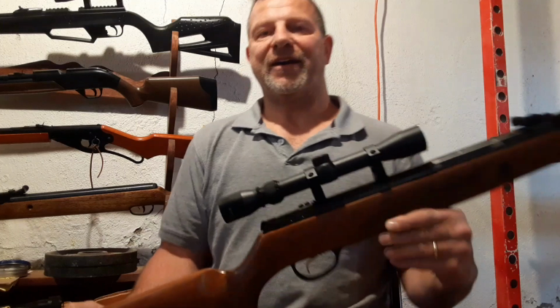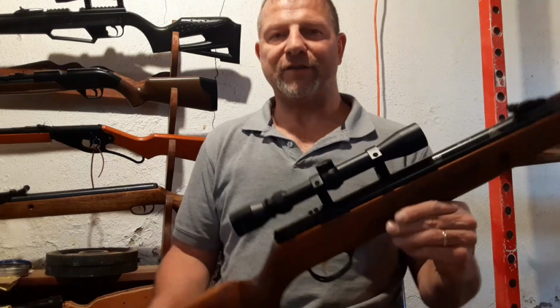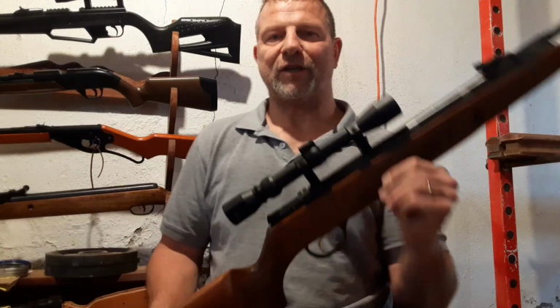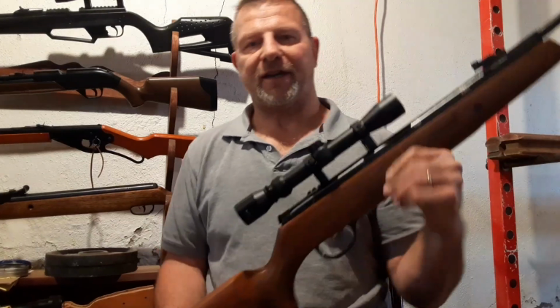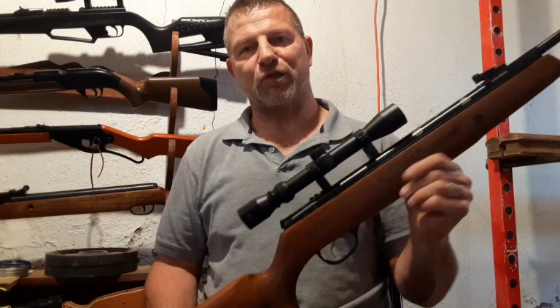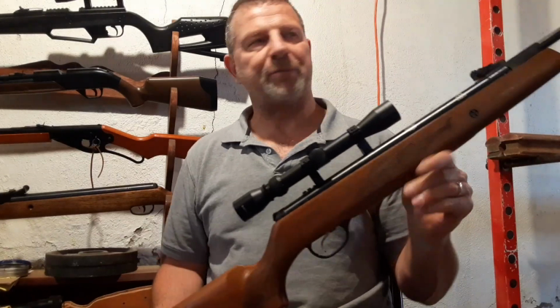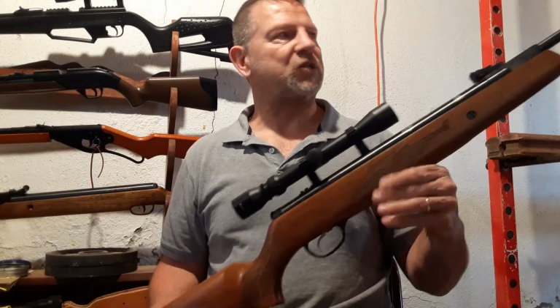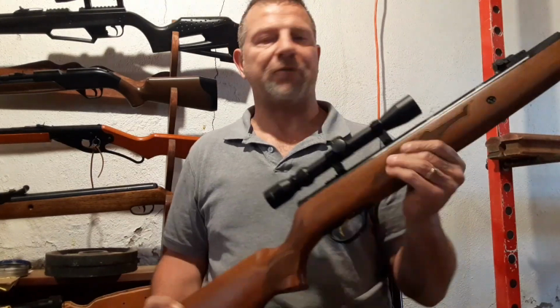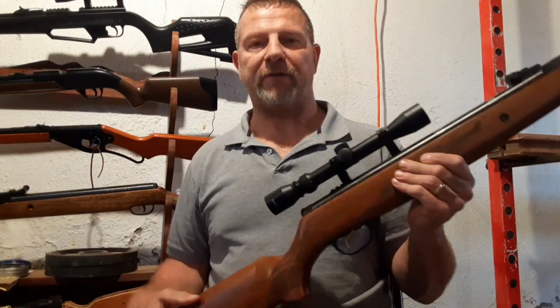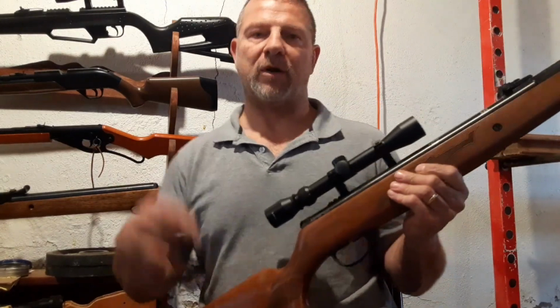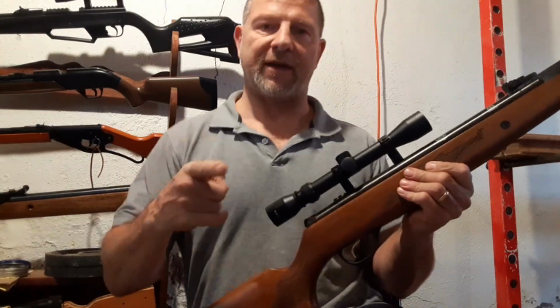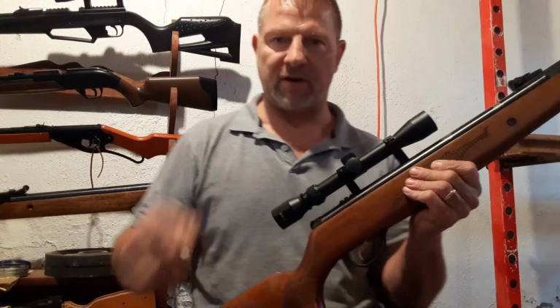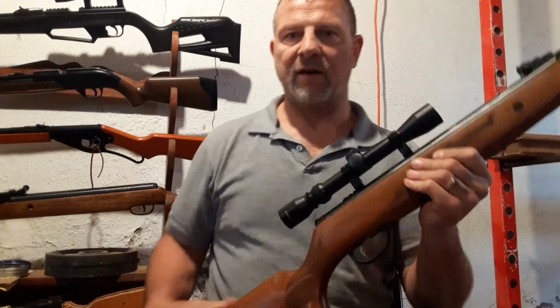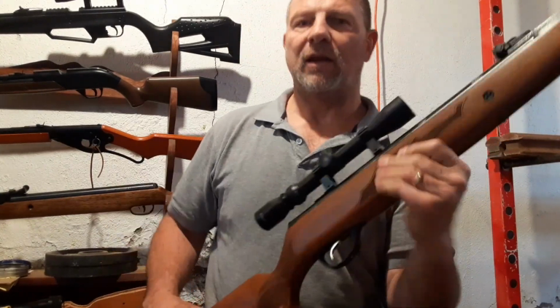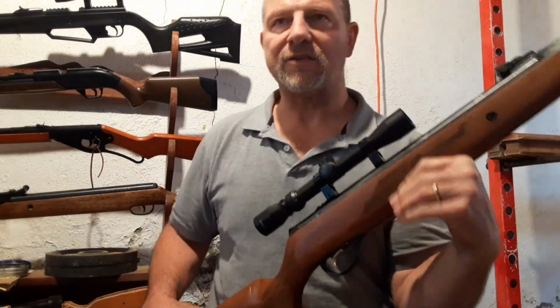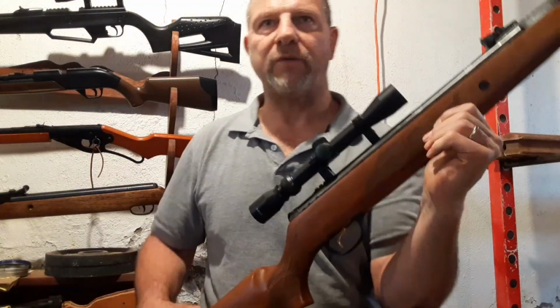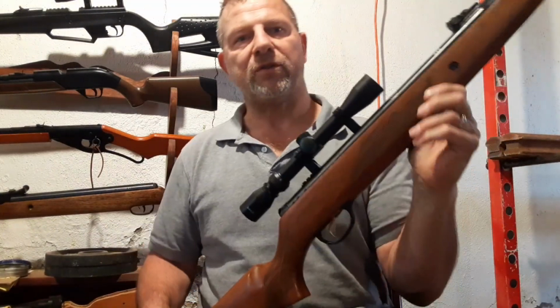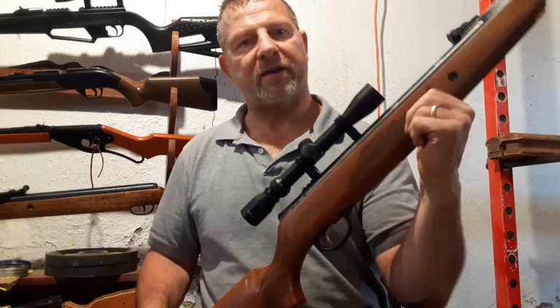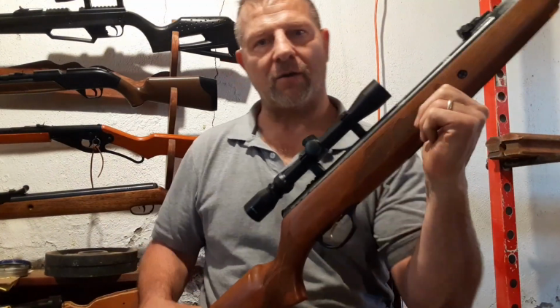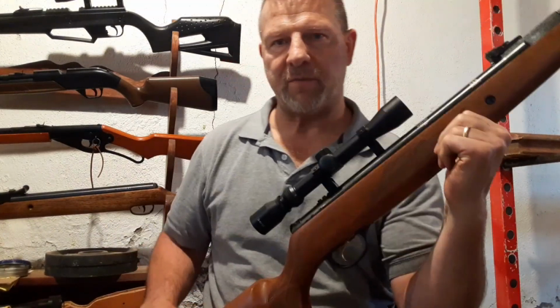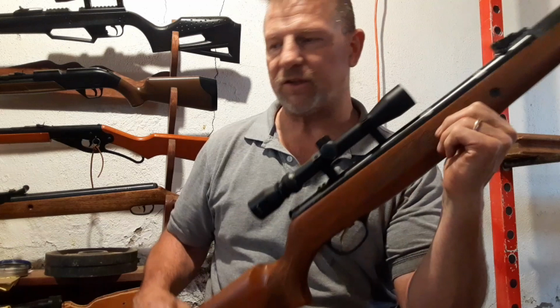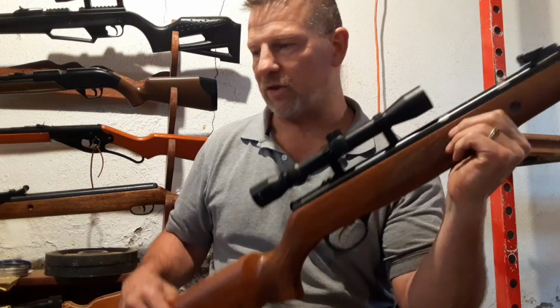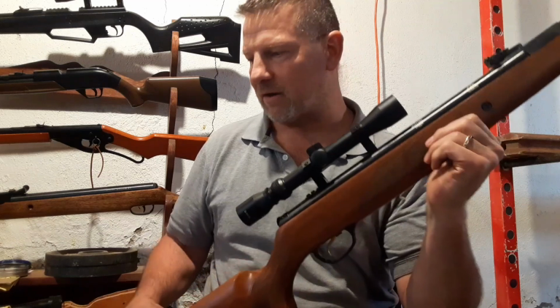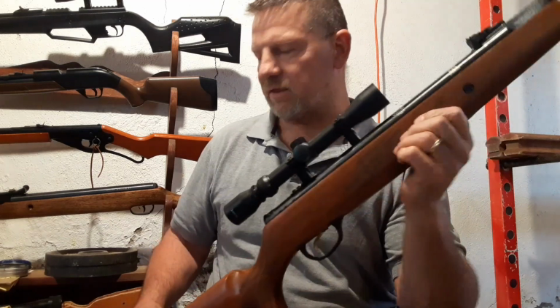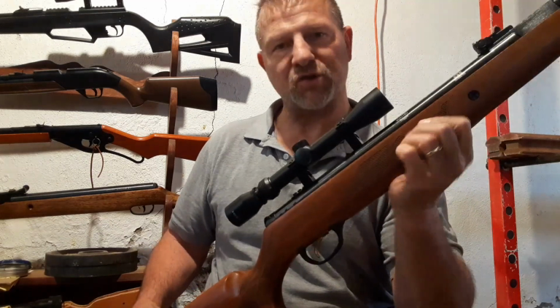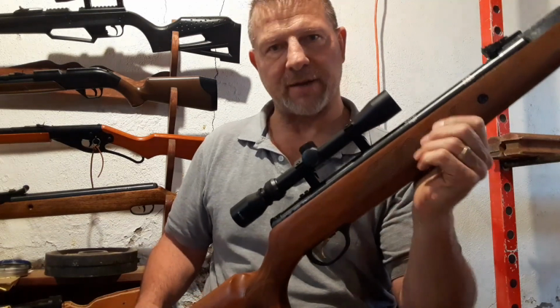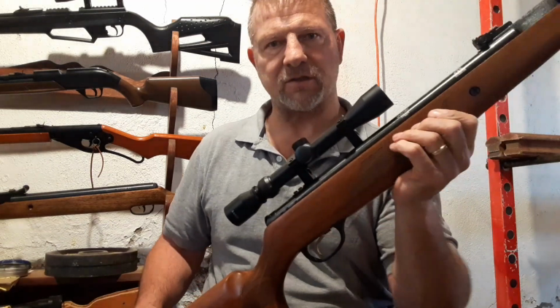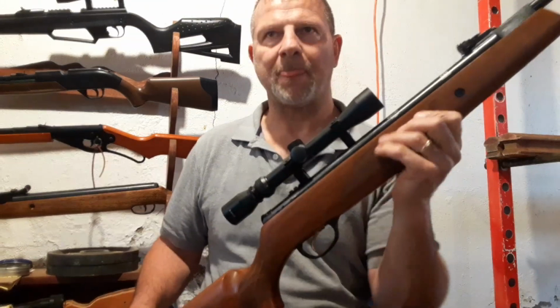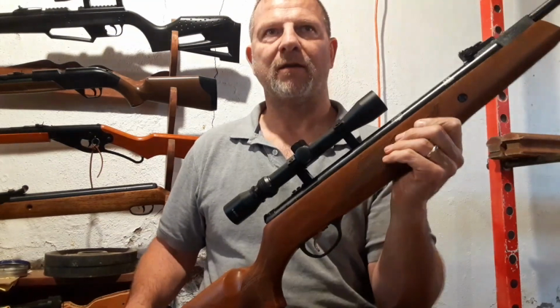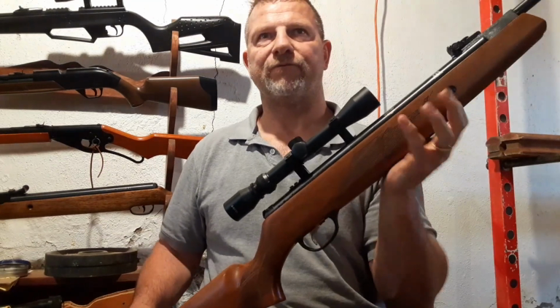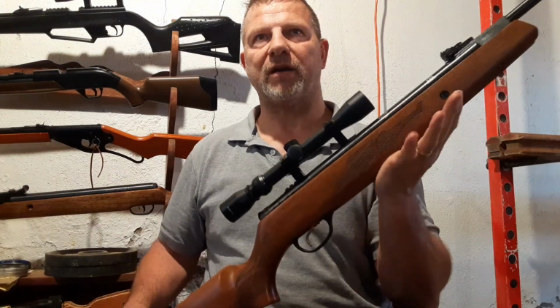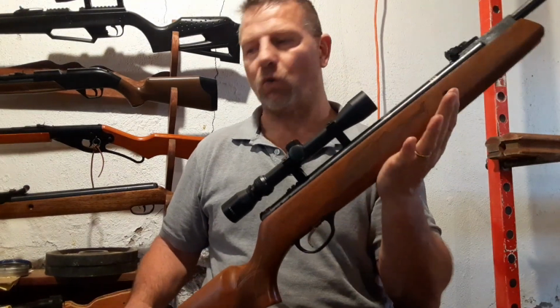How you doing? Chuck Englert, Spring Piston and Rifle Fever. I want to thank every last one of you that have helped me make it to a thousand subscribers. Very cool.